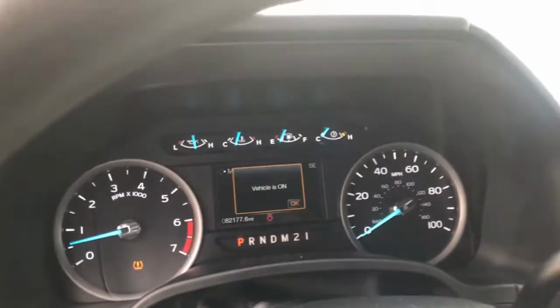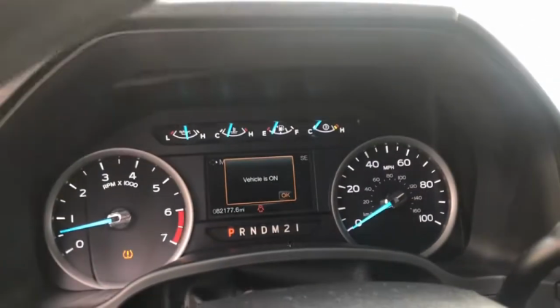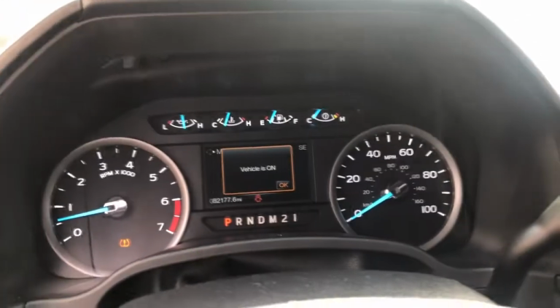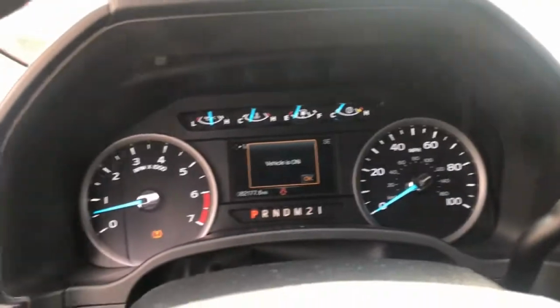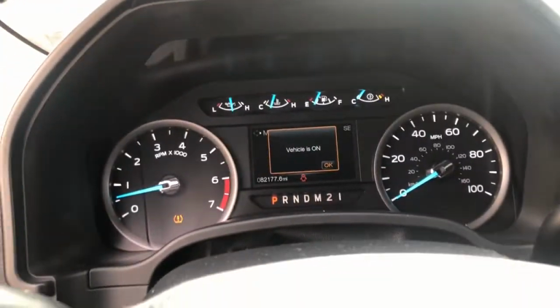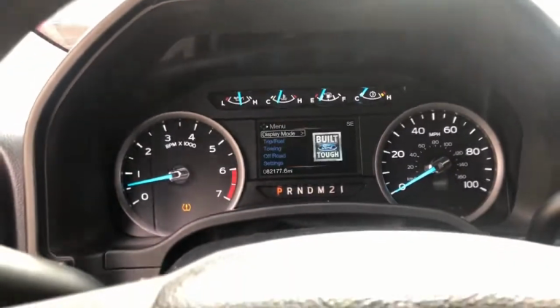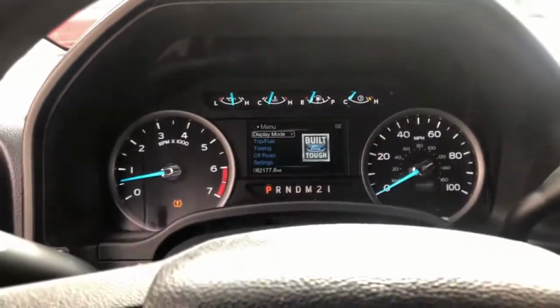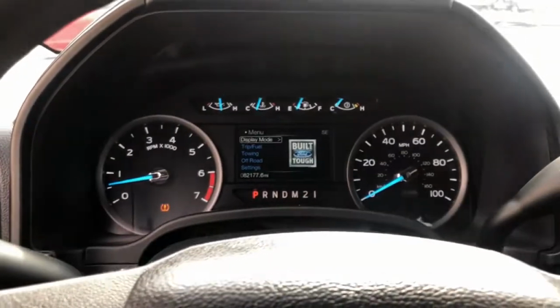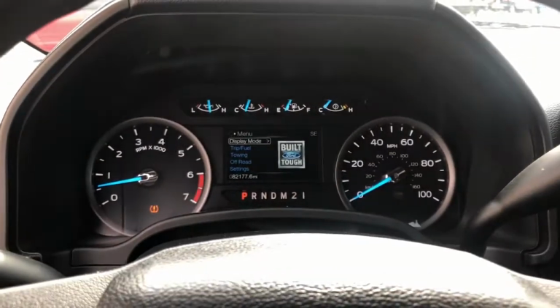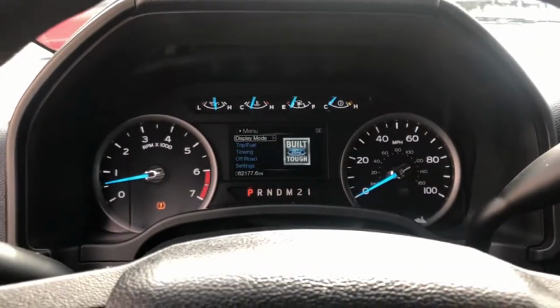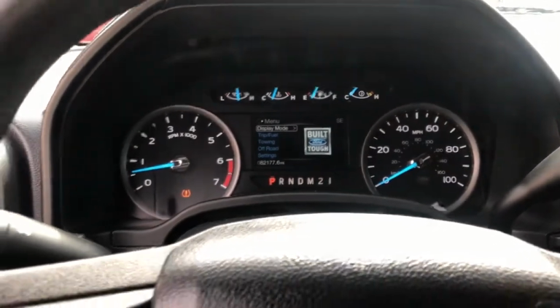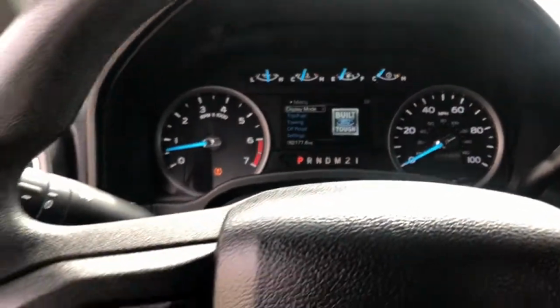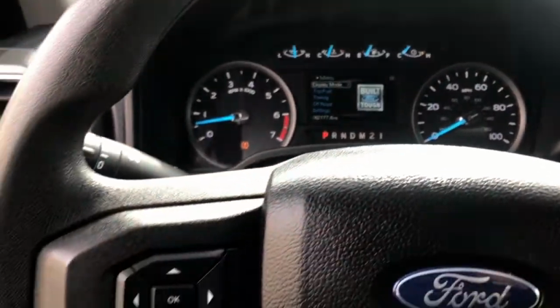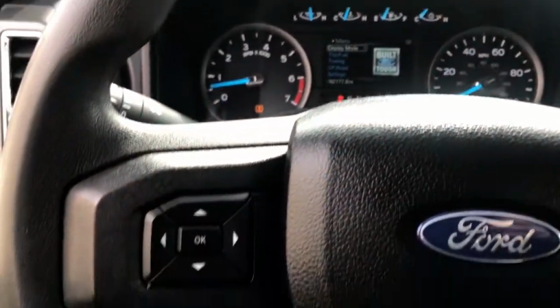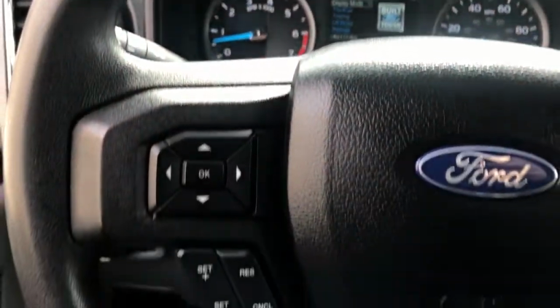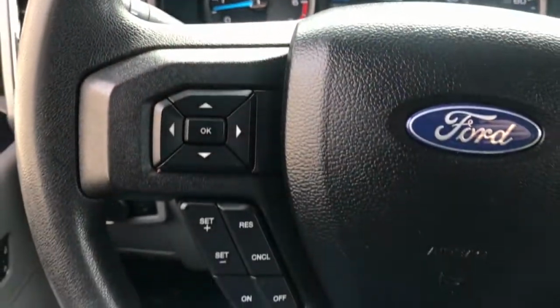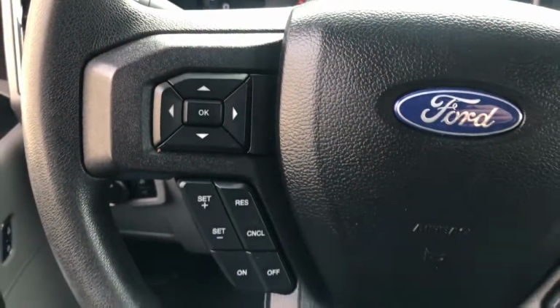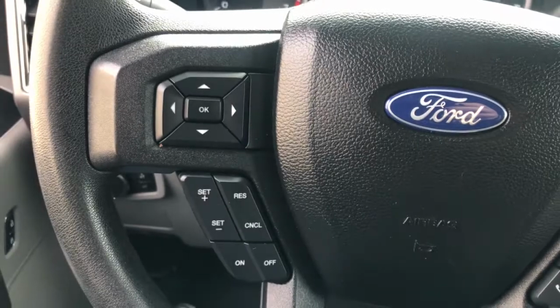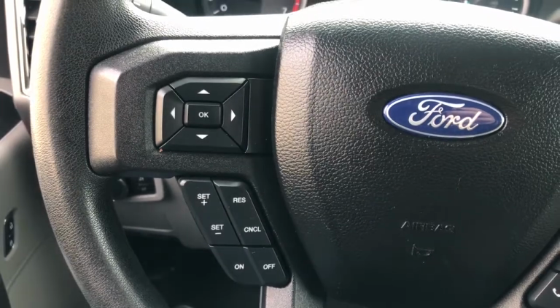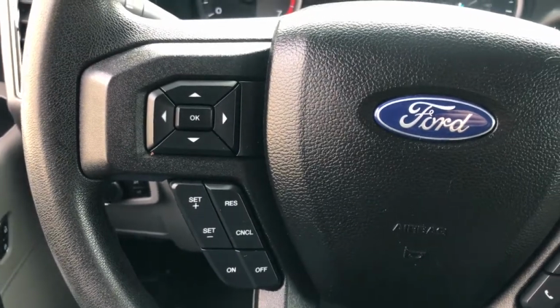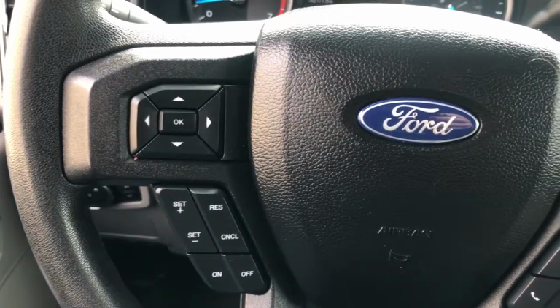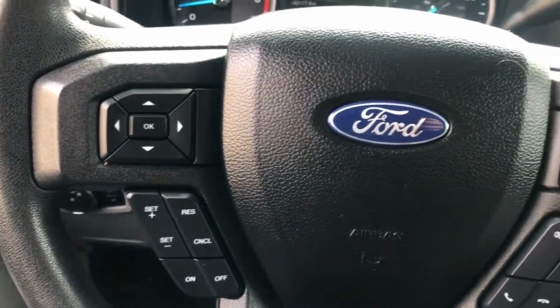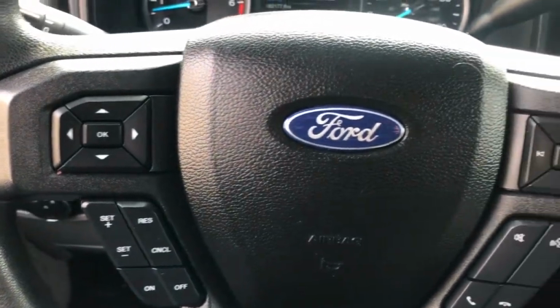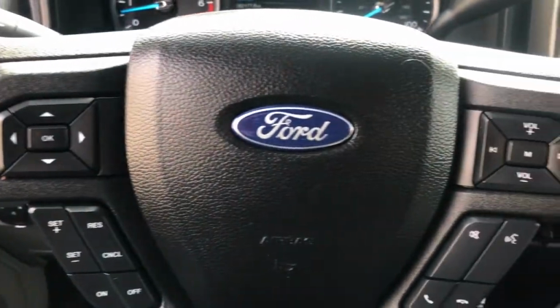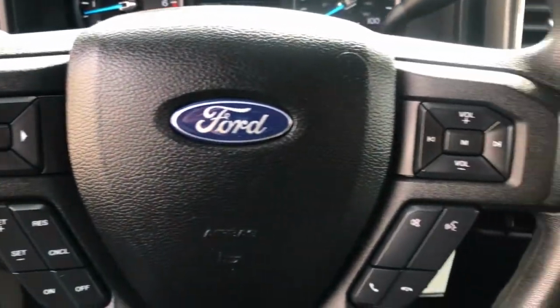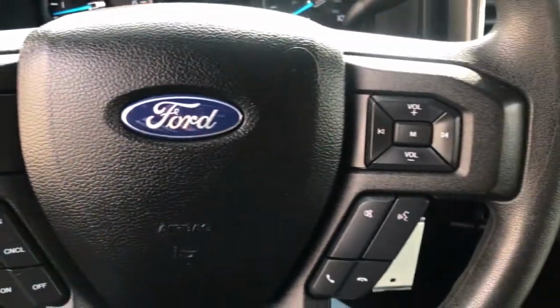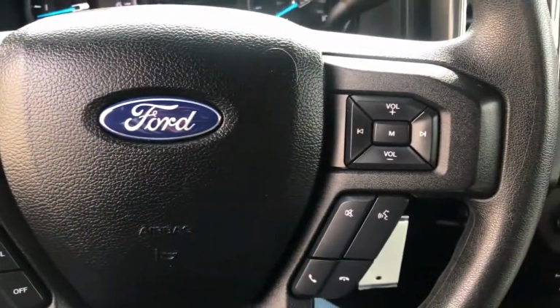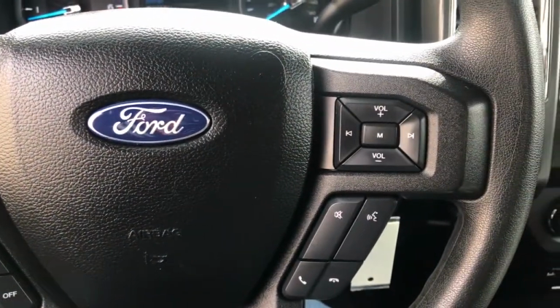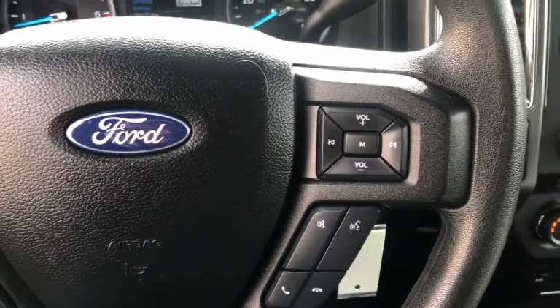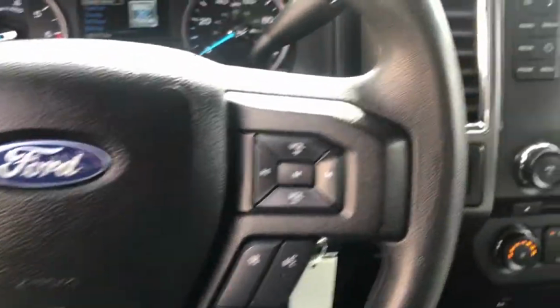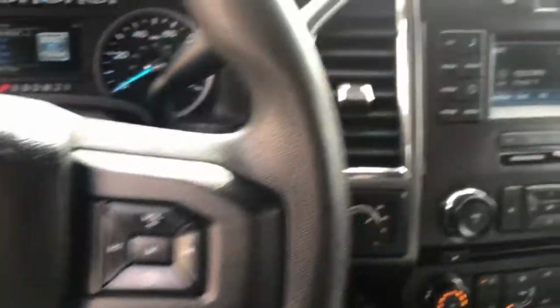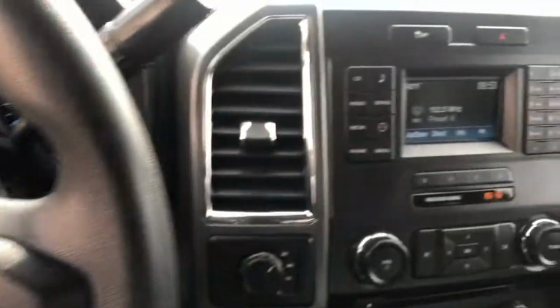These are just some of the great options this vehicle comes with: electronic stability control, trip computer, four-wheel disc brakes, and power steering.